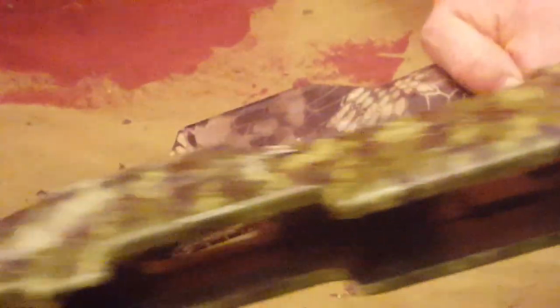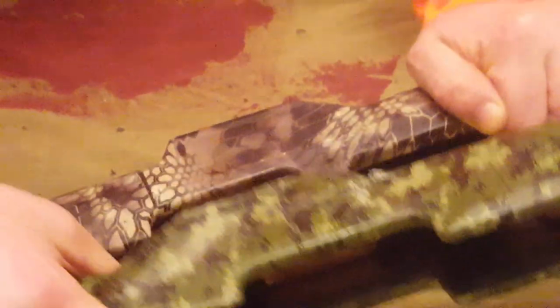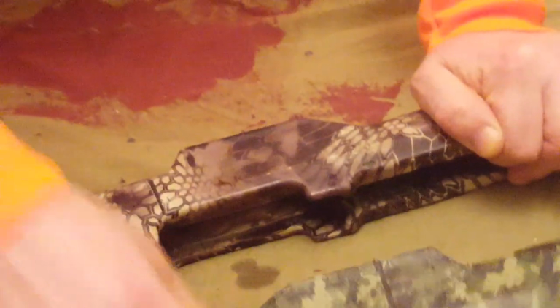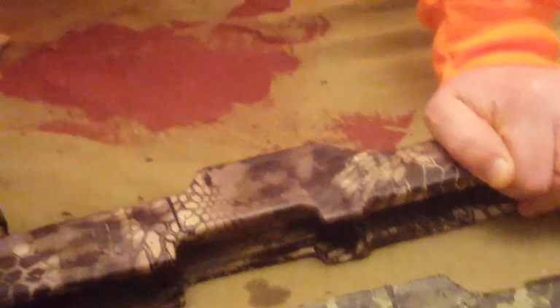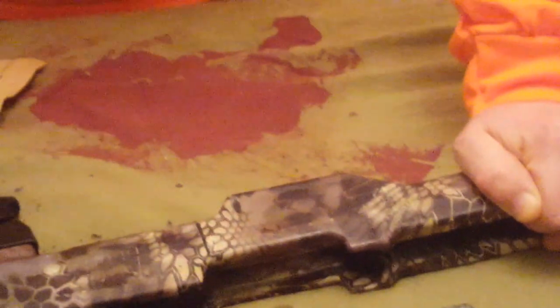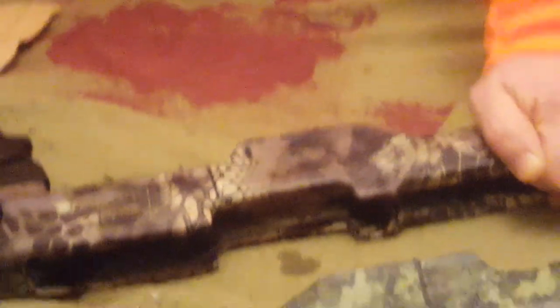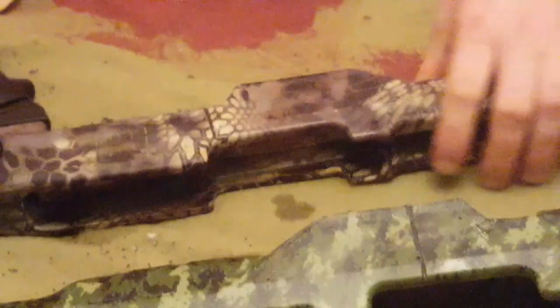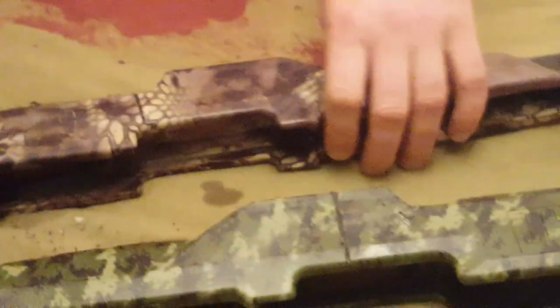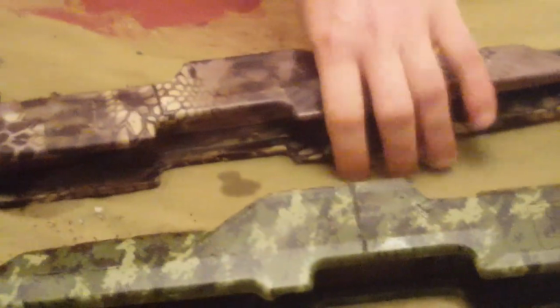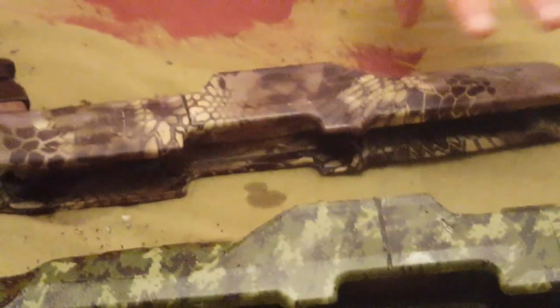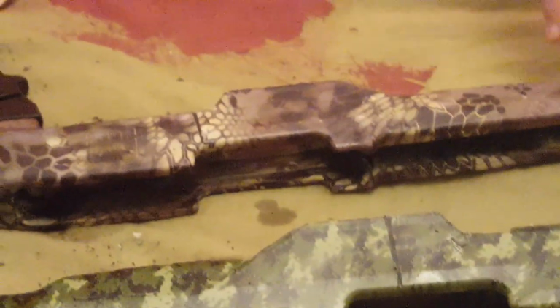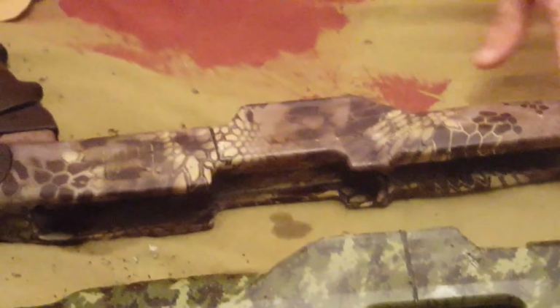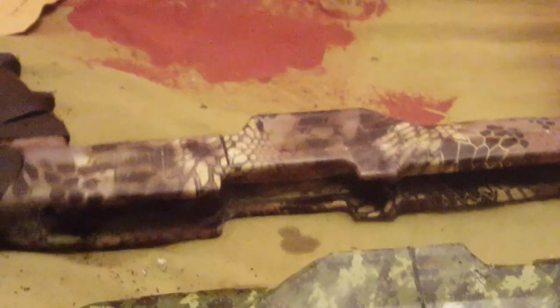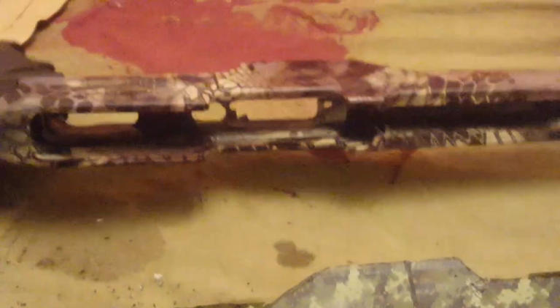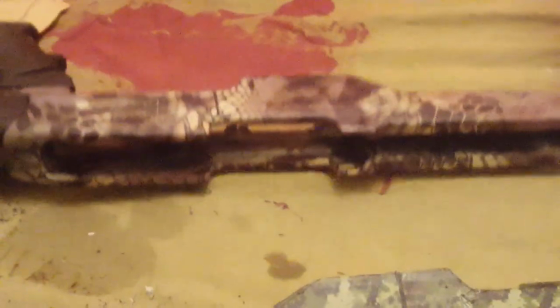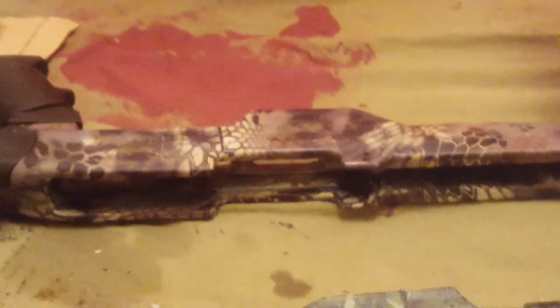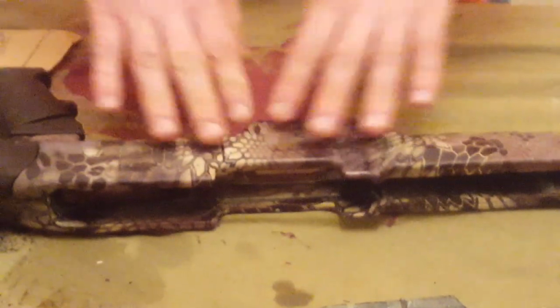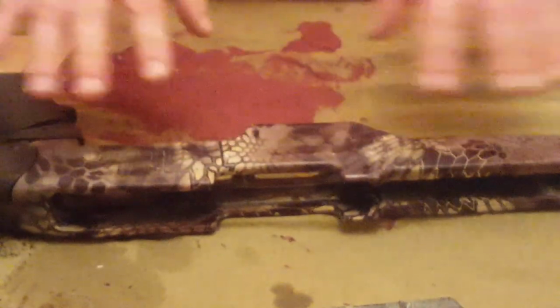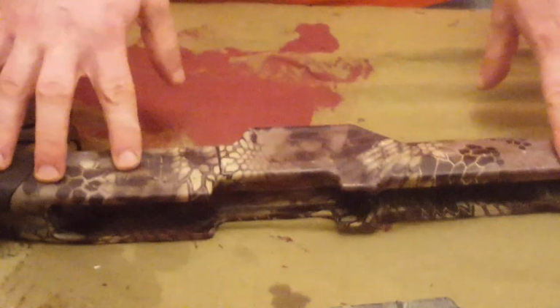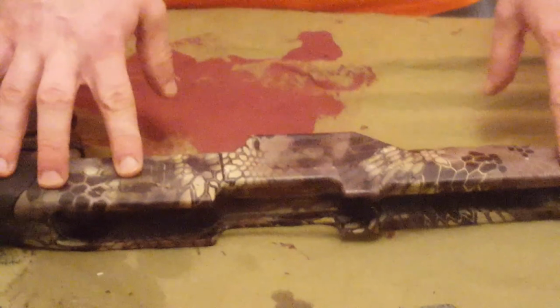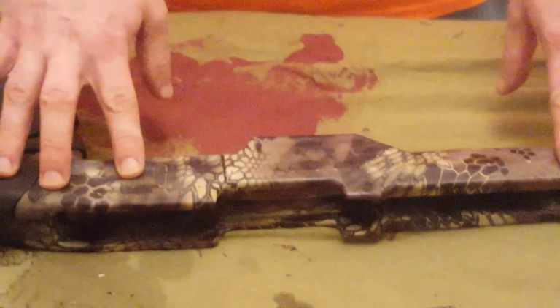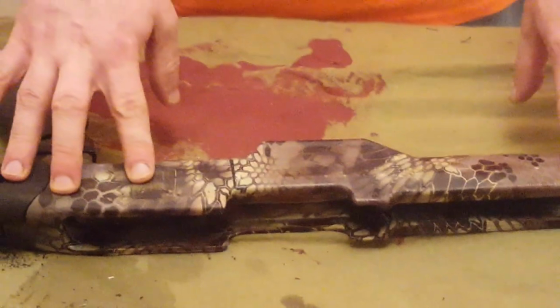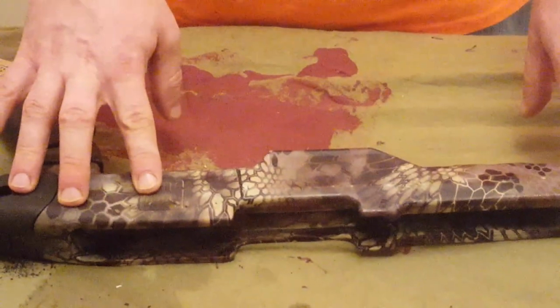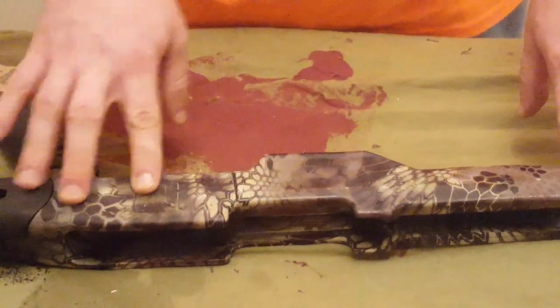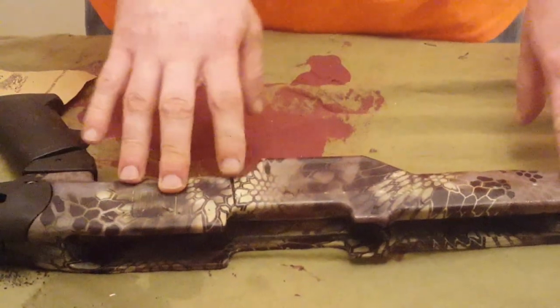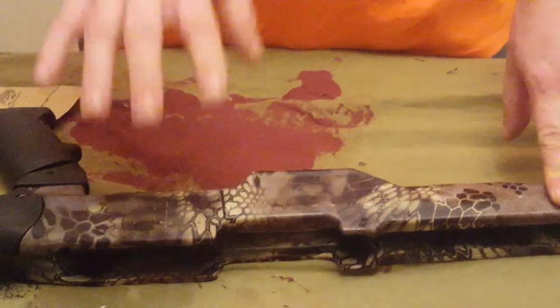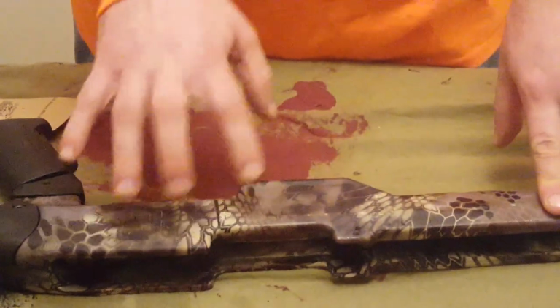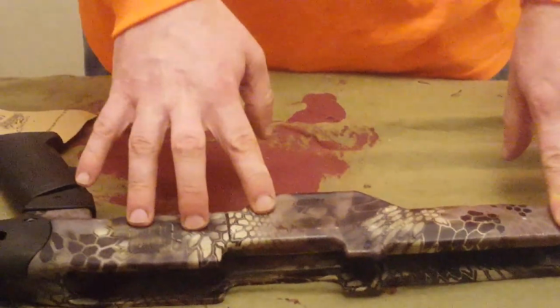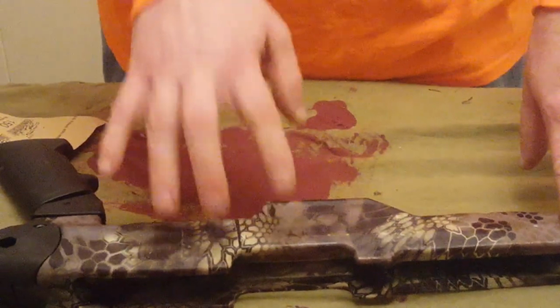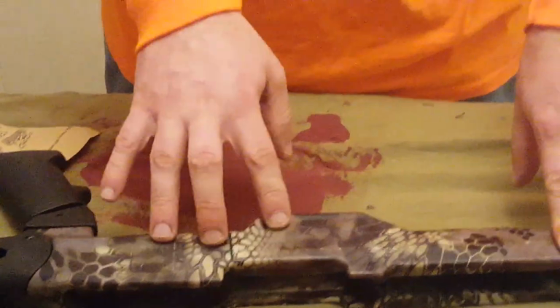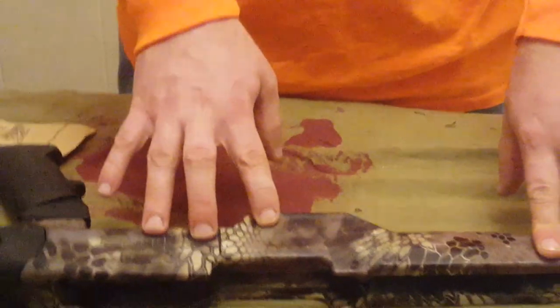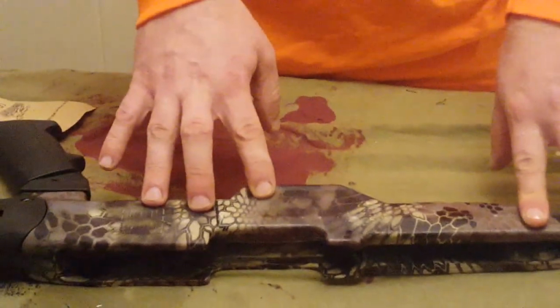So again, these are the new pattern coatings we're offering on the HT-60. I wanted to go over some durability testing for you and show you the quality product you'll get from Hunting Tactical.